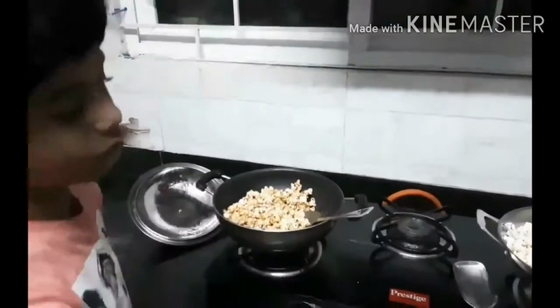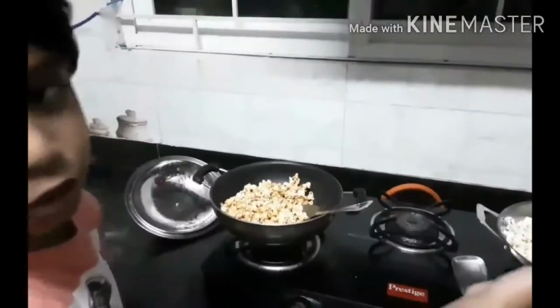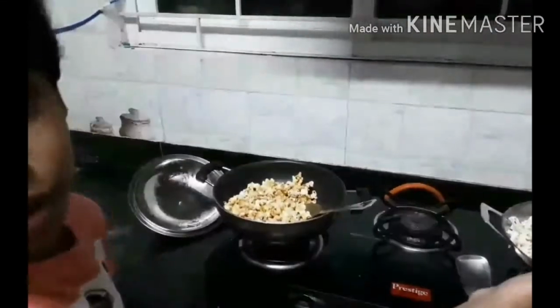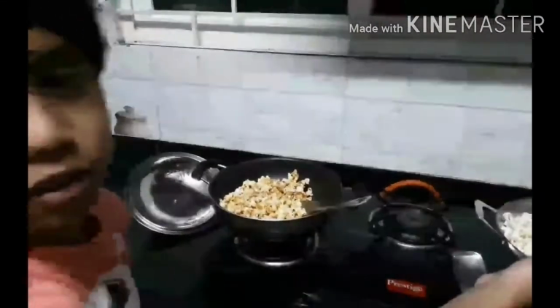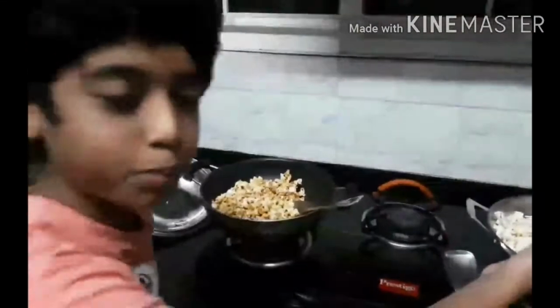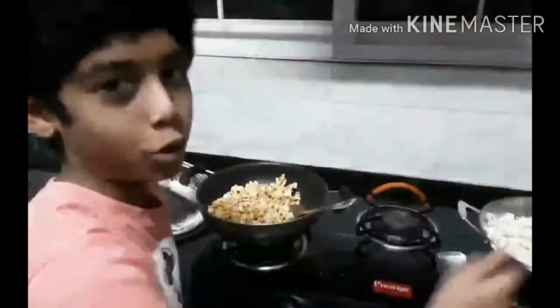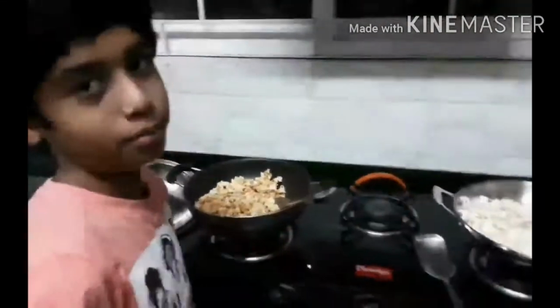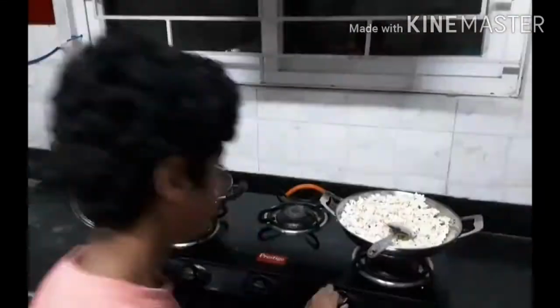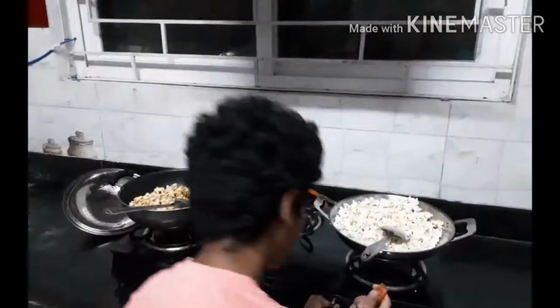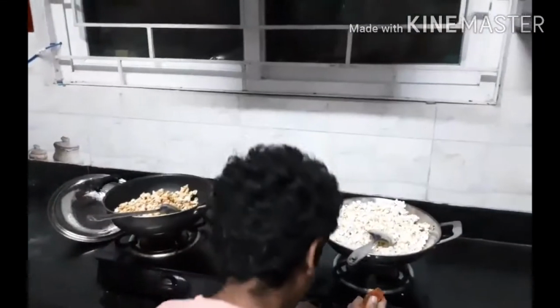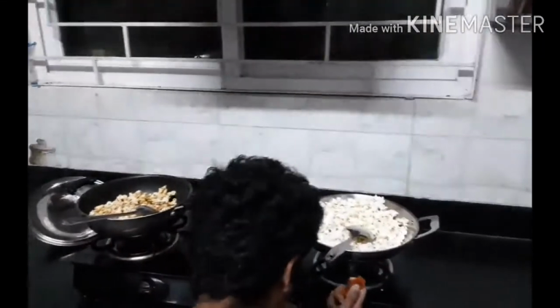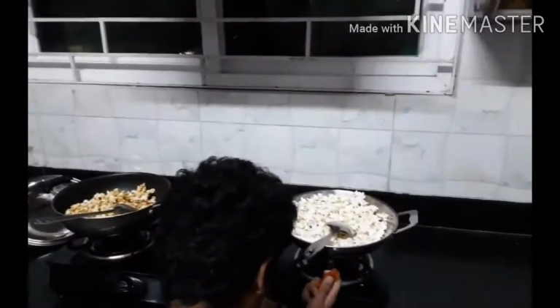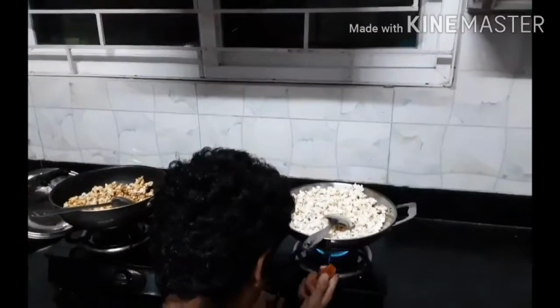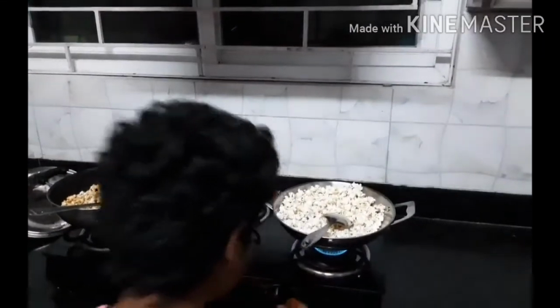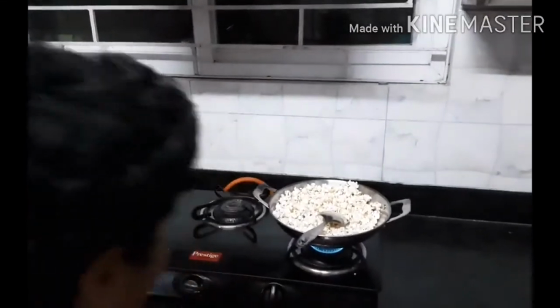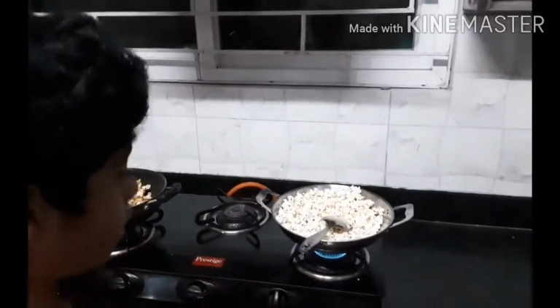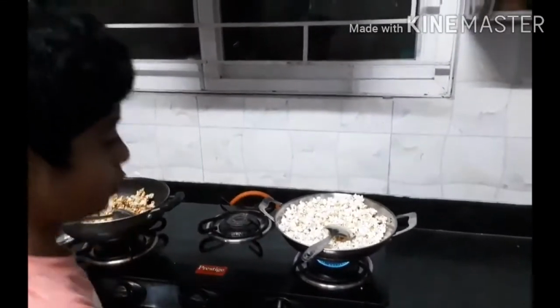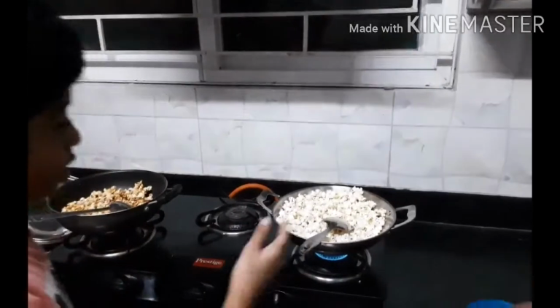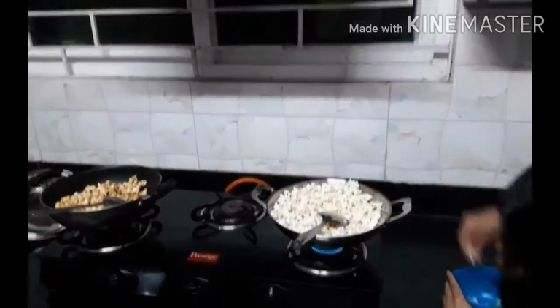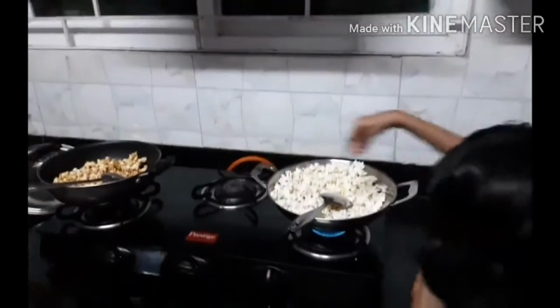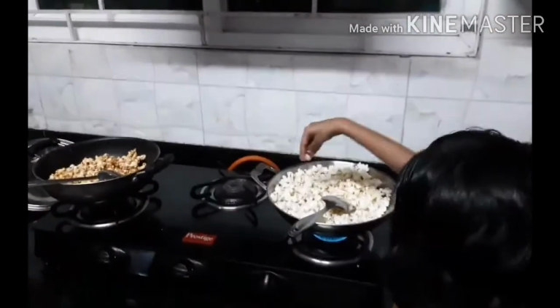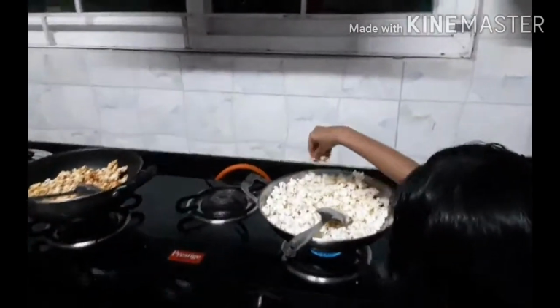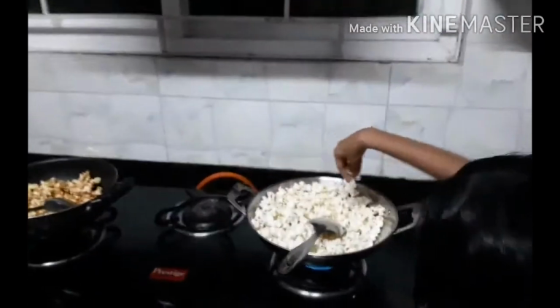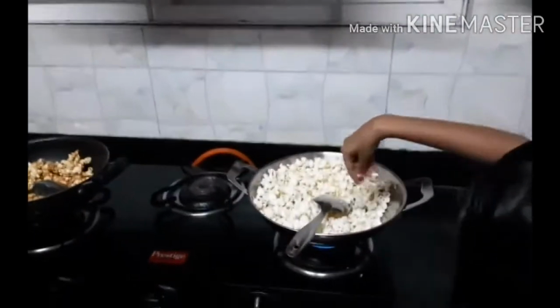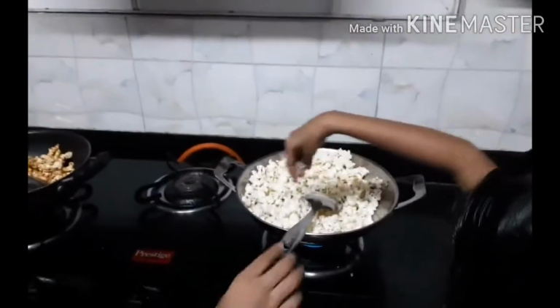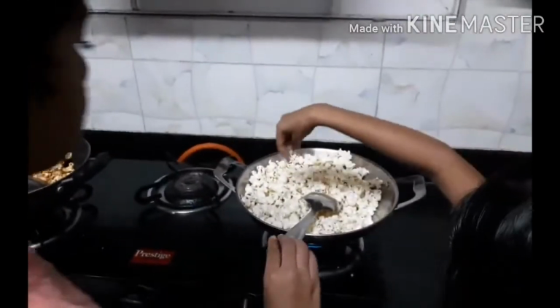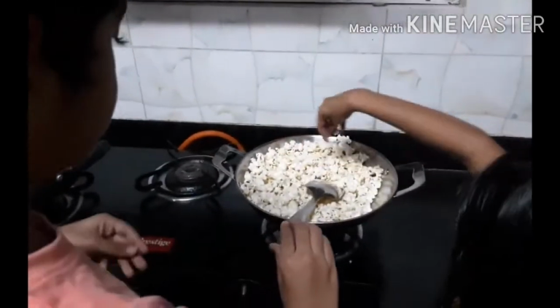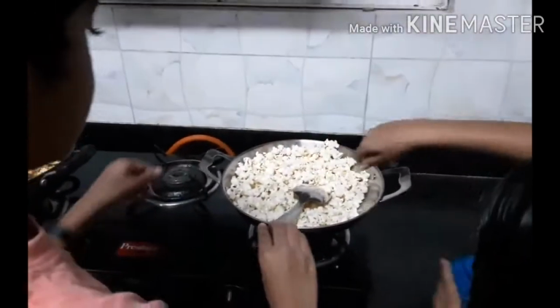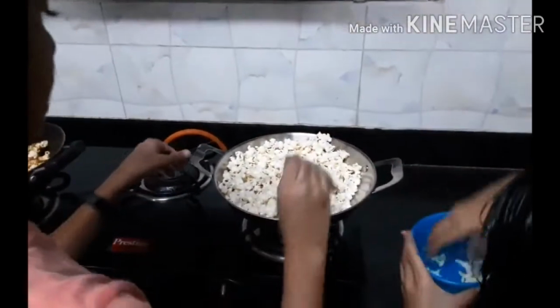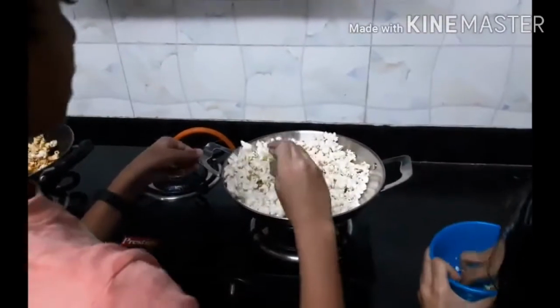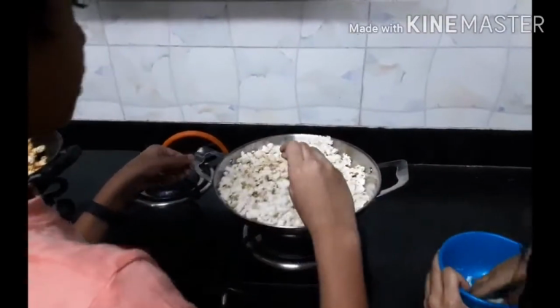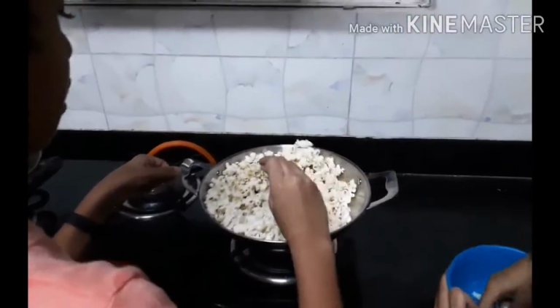Now let's turn on the flame and let's do the Cheese Popcorn. Now turn on the flame and sprinkle some Cheese. And mix it well.